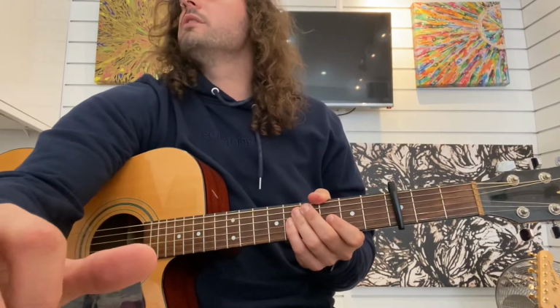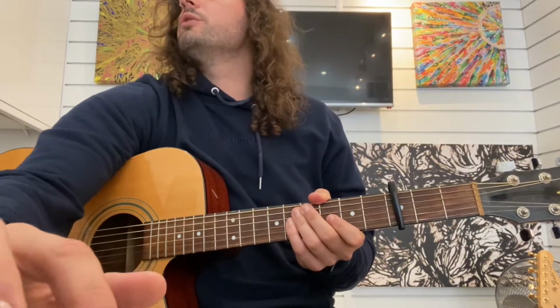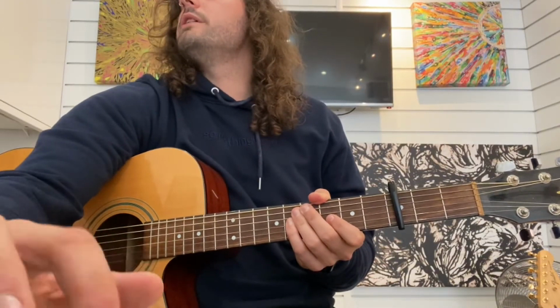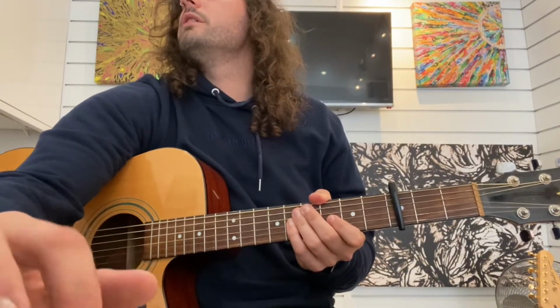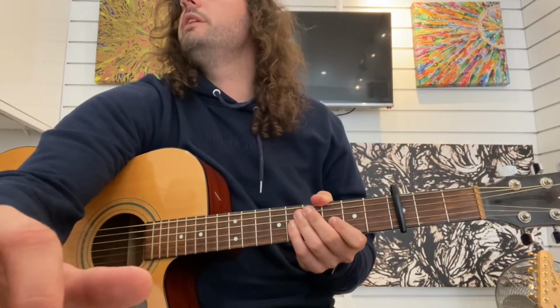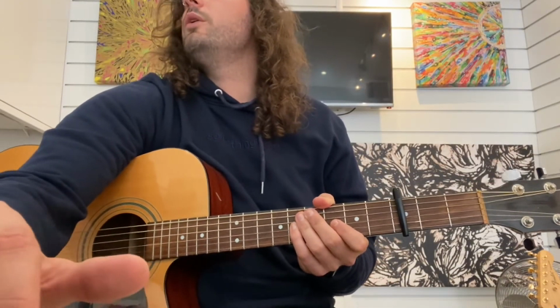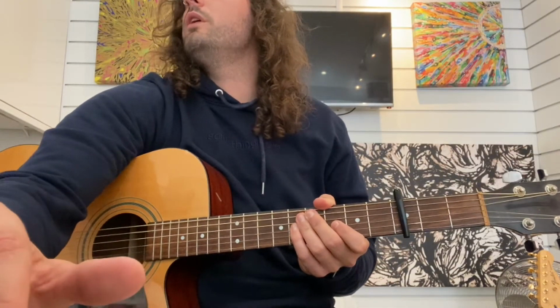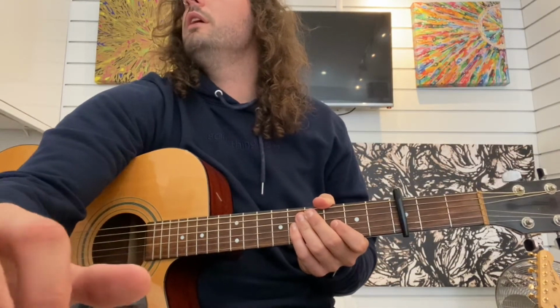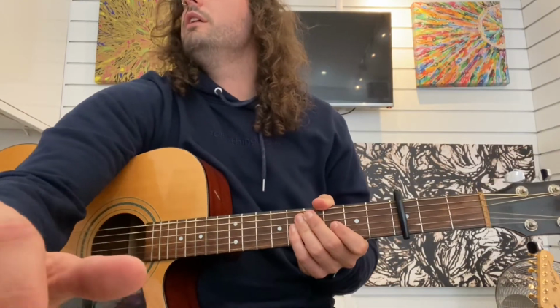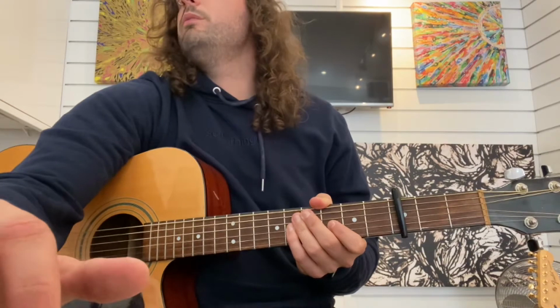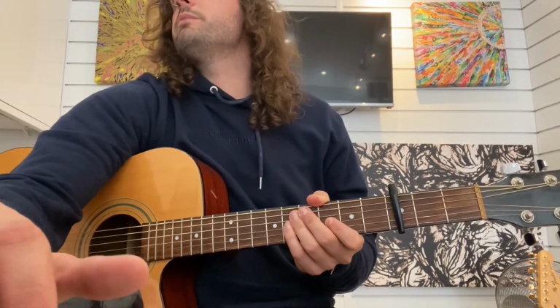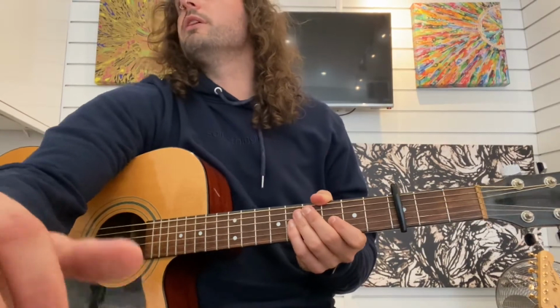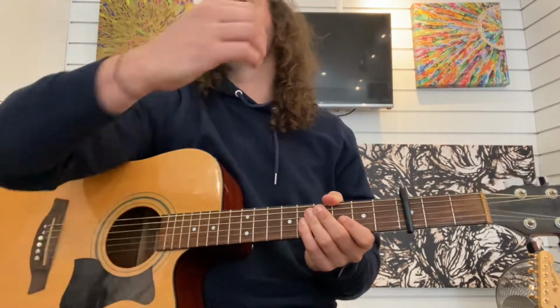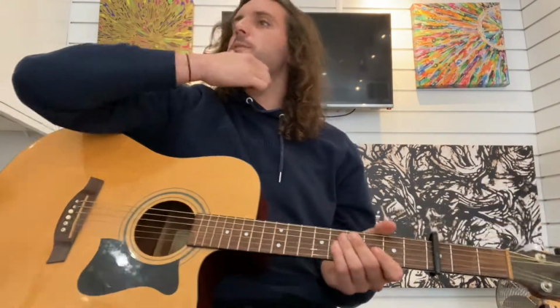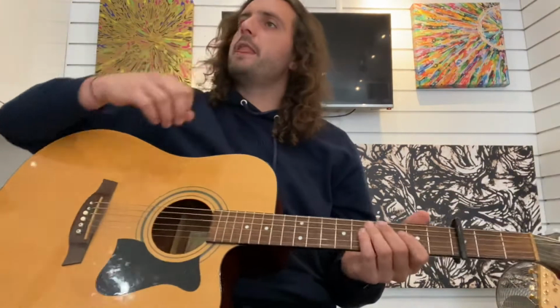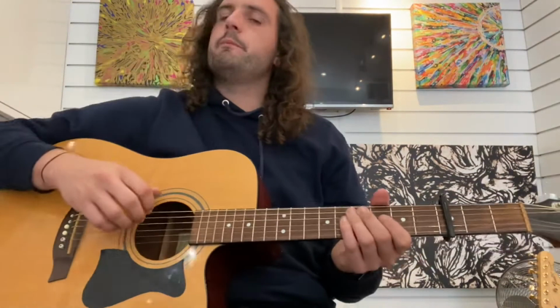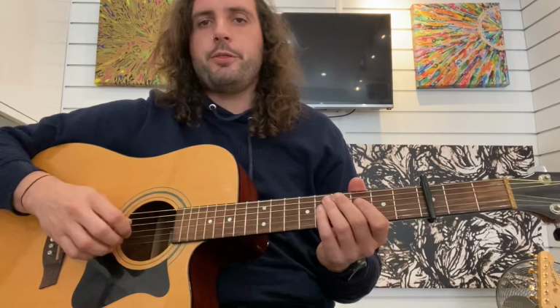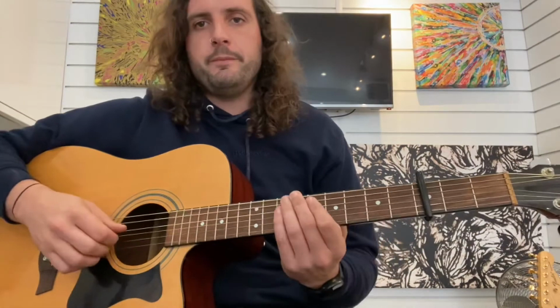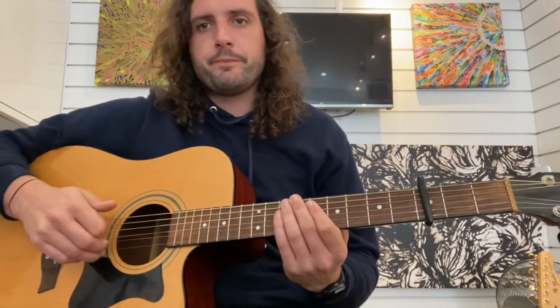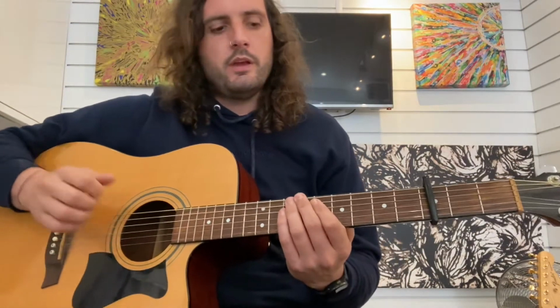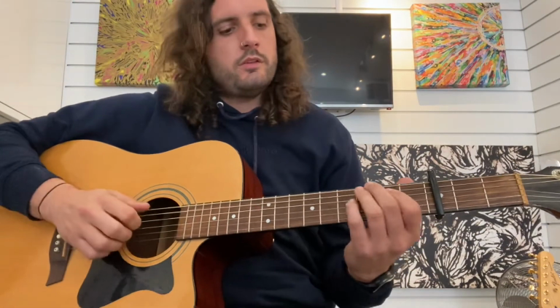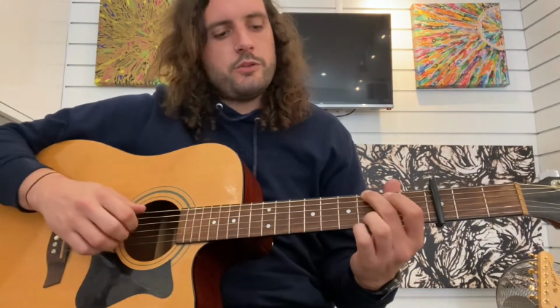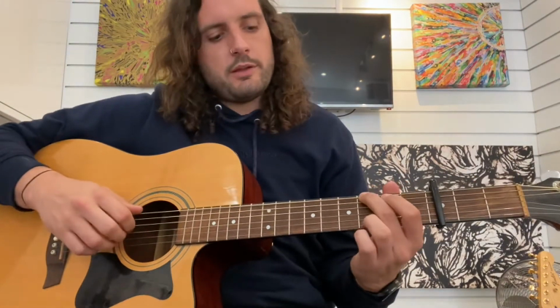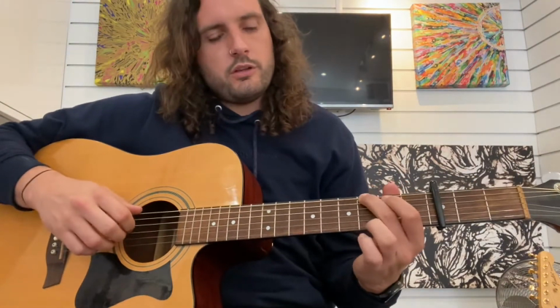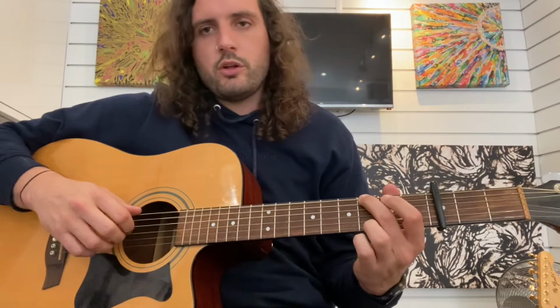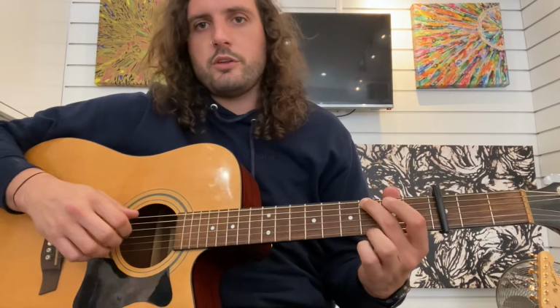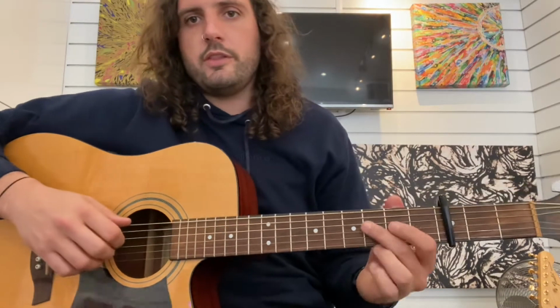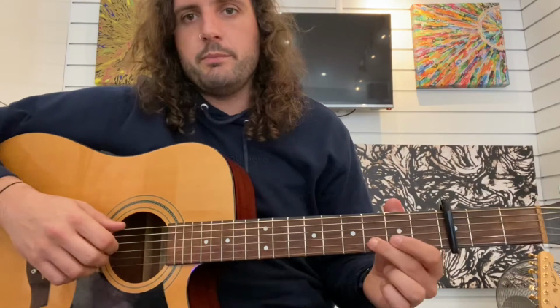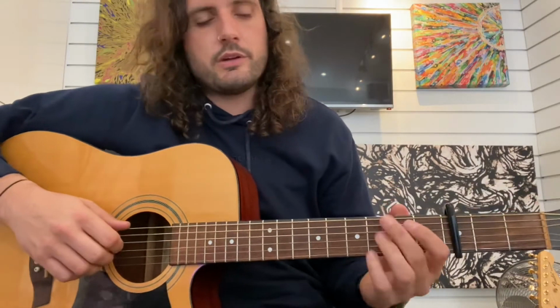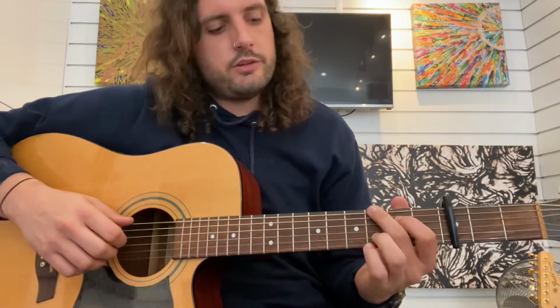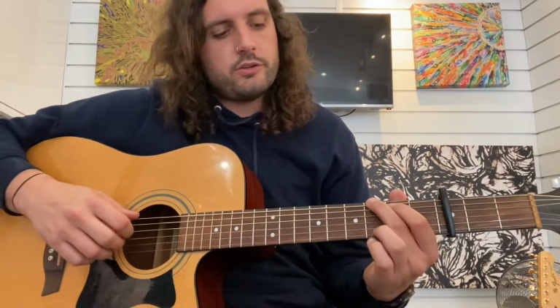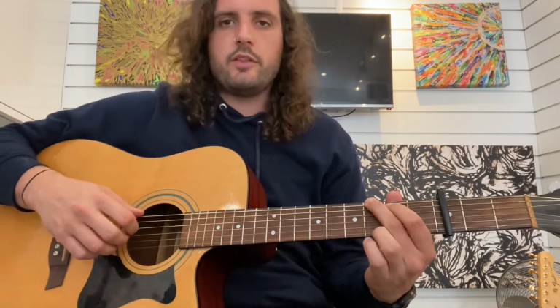Well, Chris, we did that all in one lesson pretty much, didn't we? That was awesome. Capo 3, start with the G — make sure you're not touching the B string on this G, just doing the others.